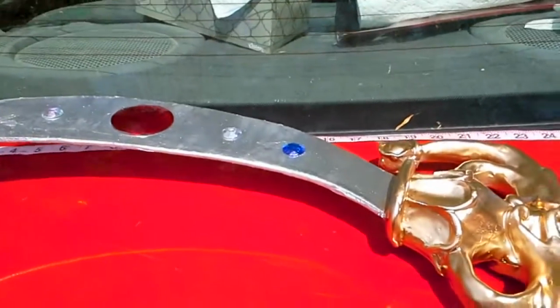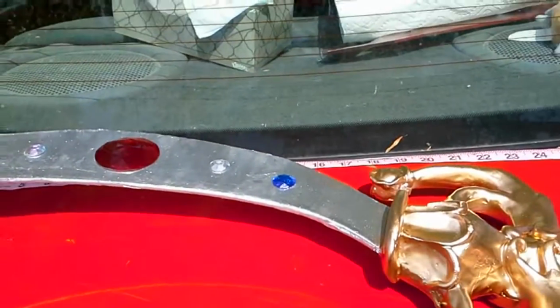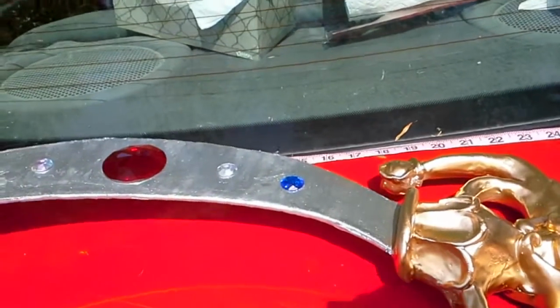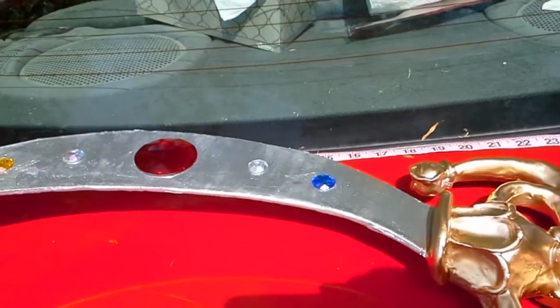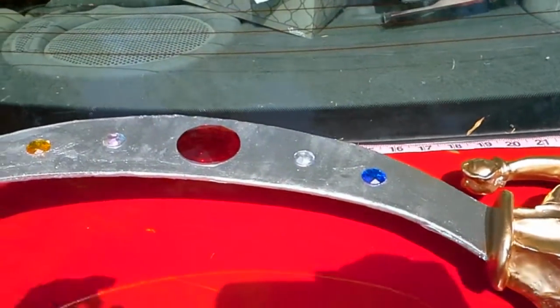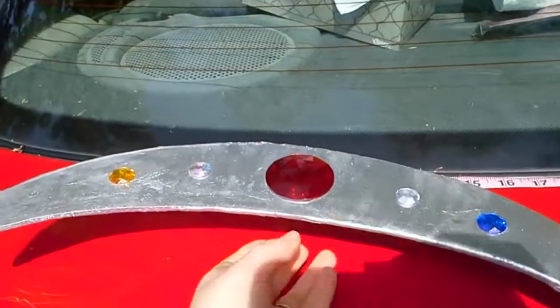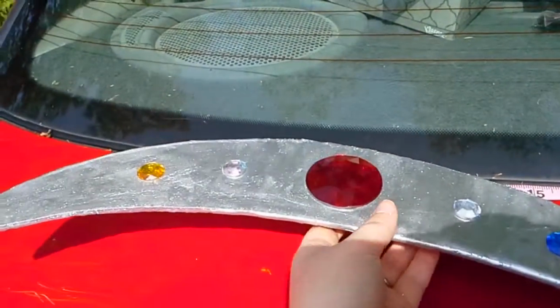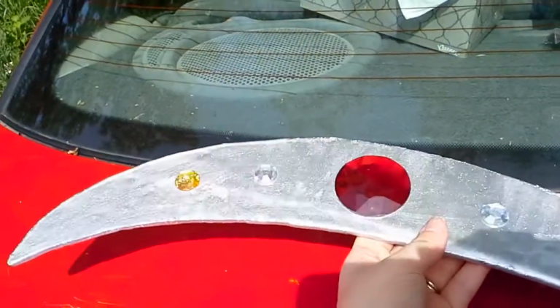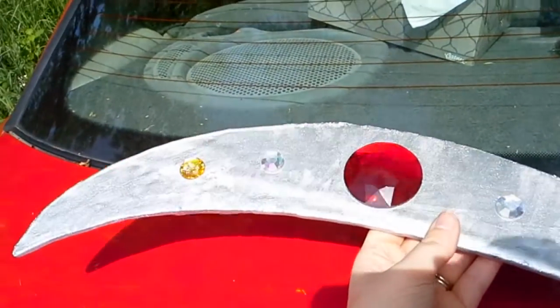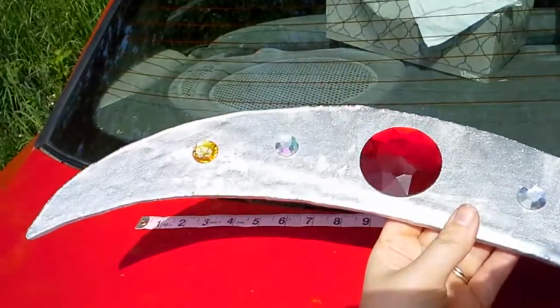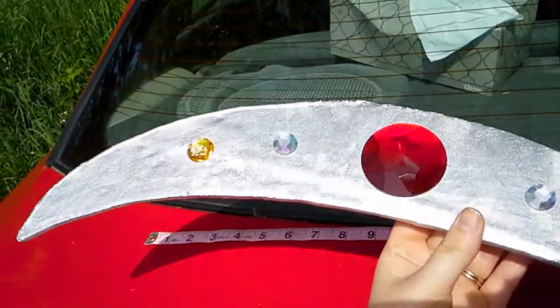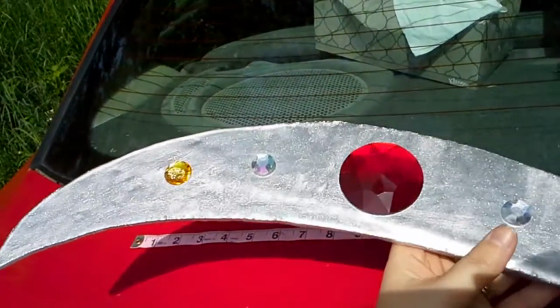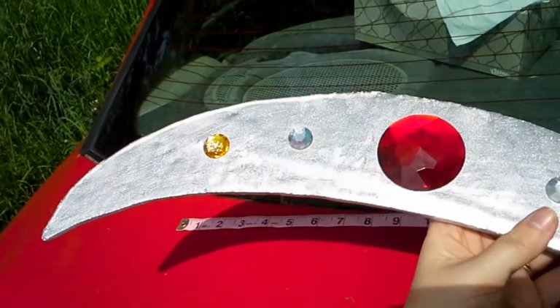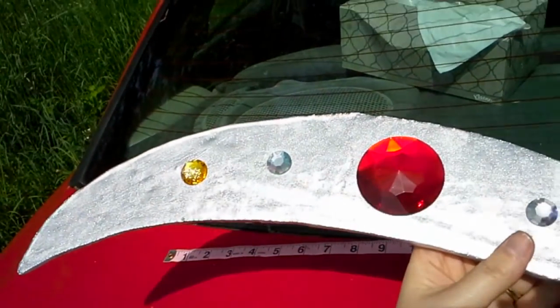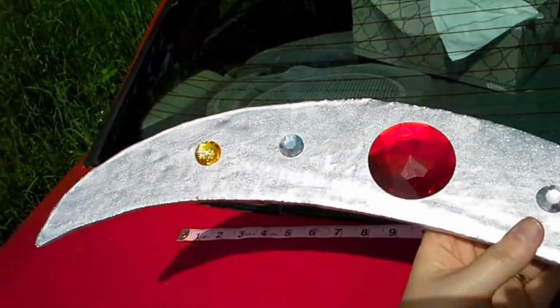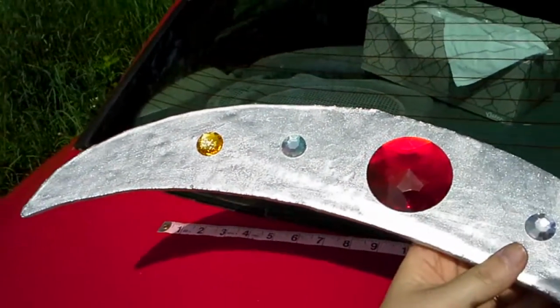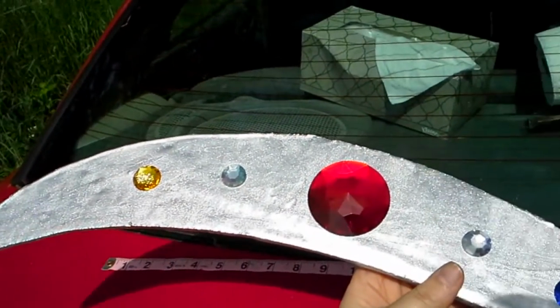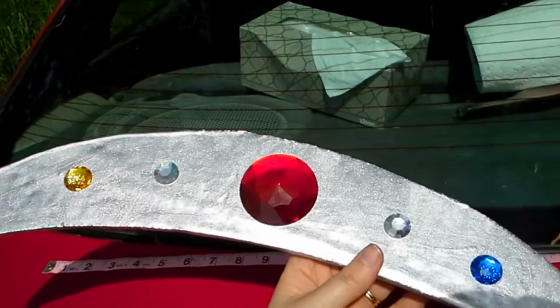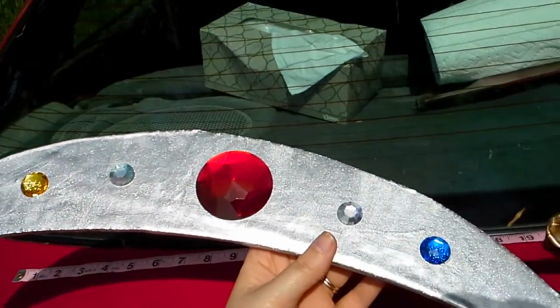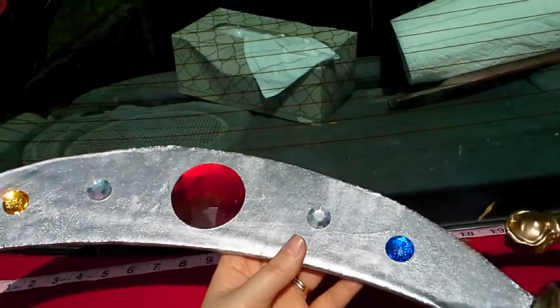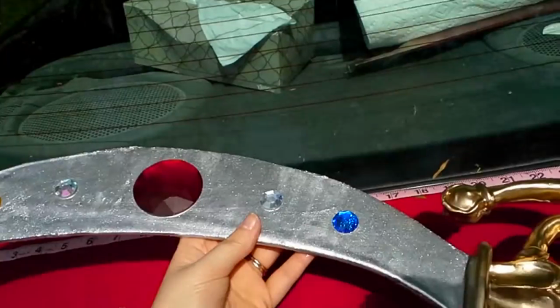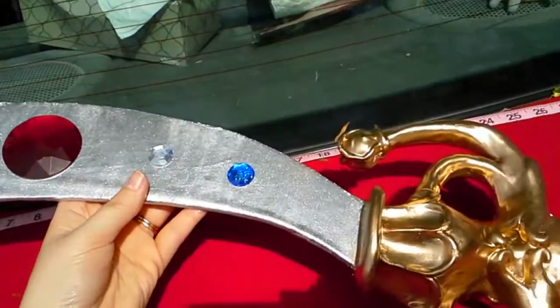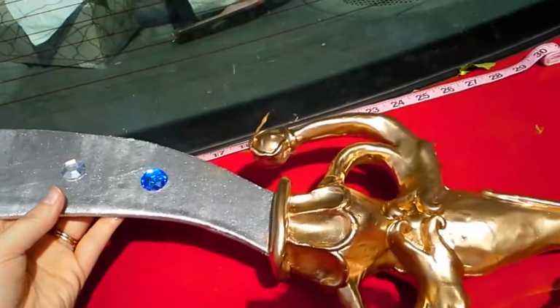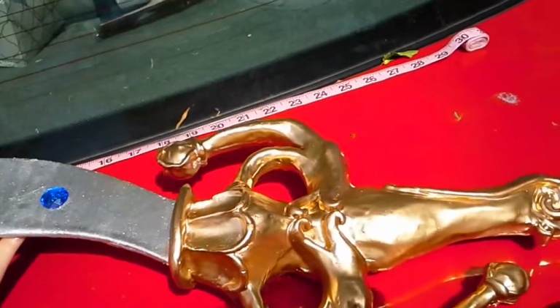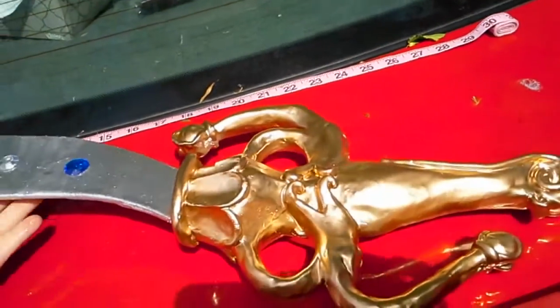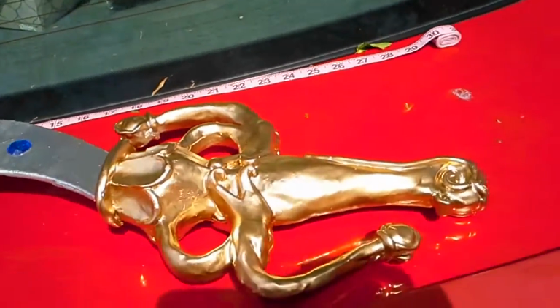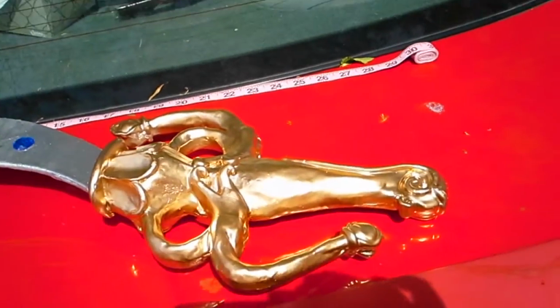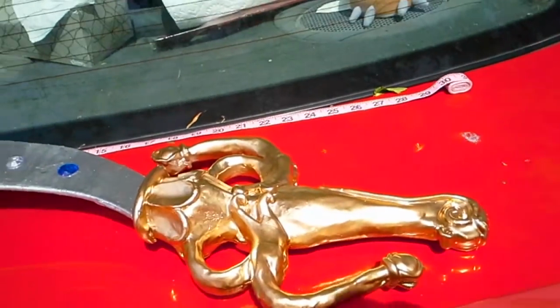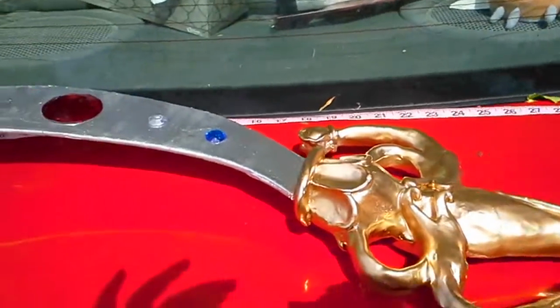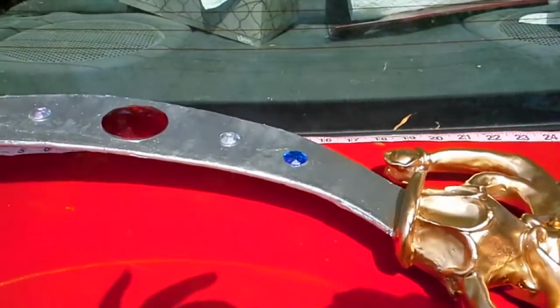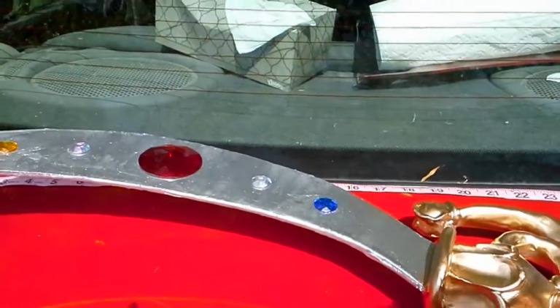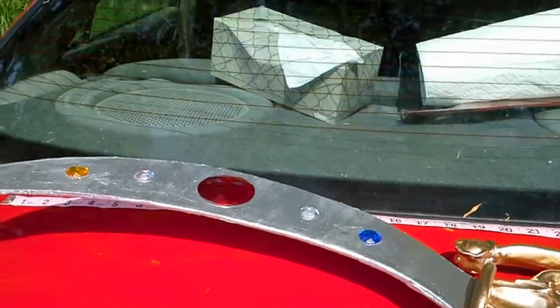Hey everybody, hopefully this is a pretty good video. I'm outside because it's so sunny and pretty and my house is kind of dingy and dark. I thought this would be the best way to get this on video. This is the space sword.